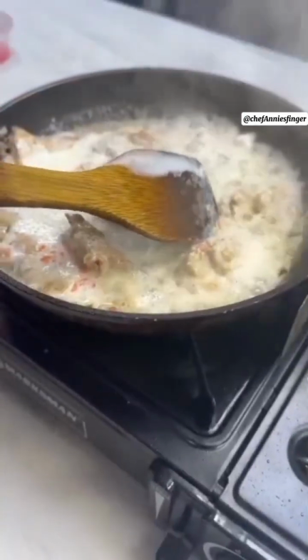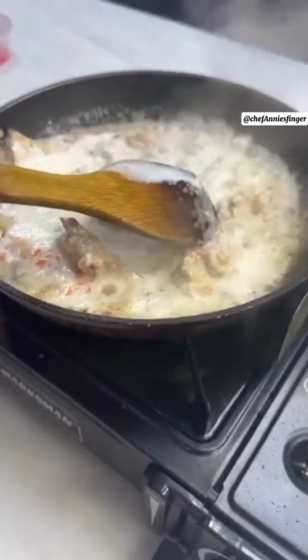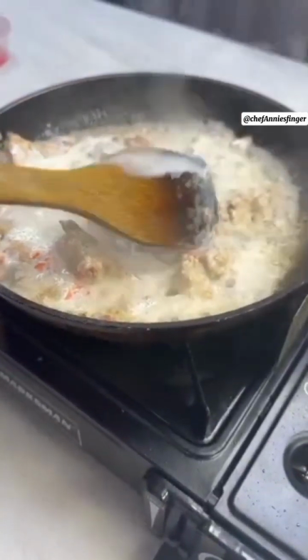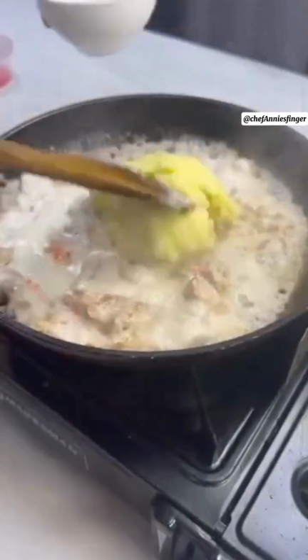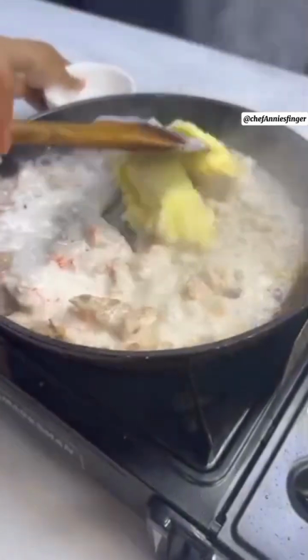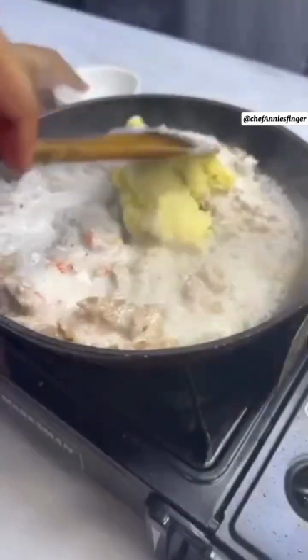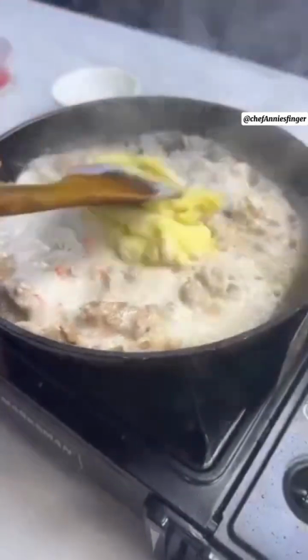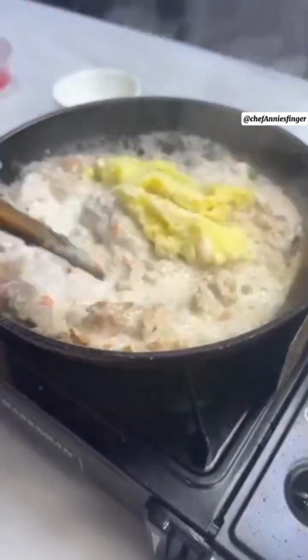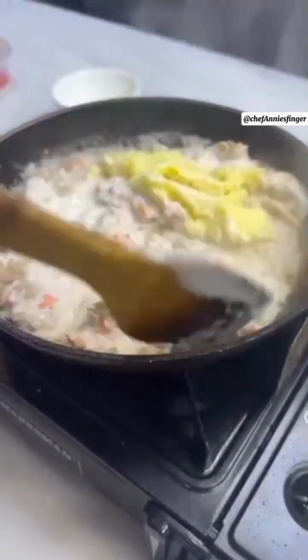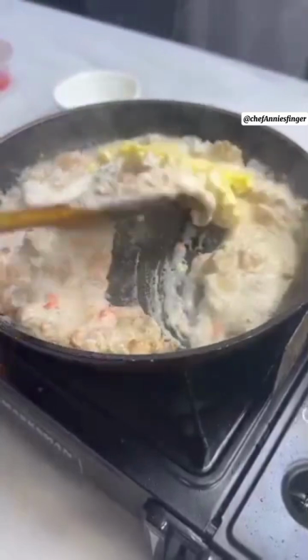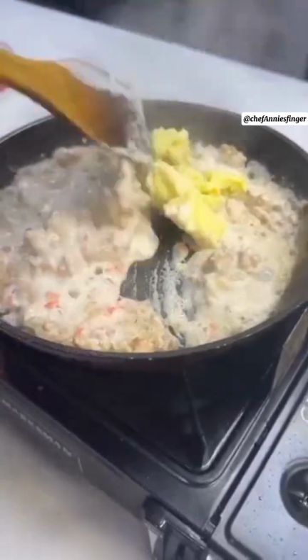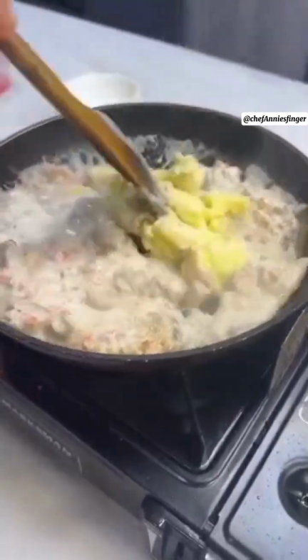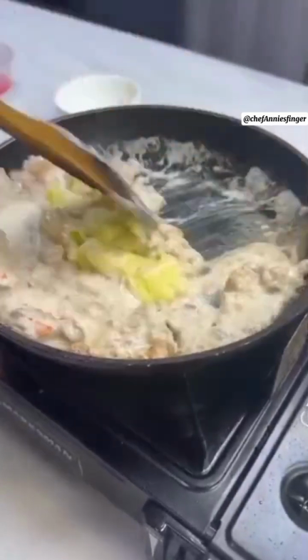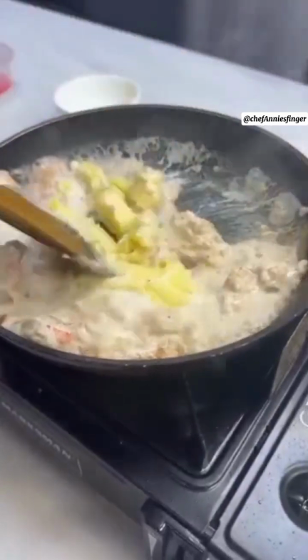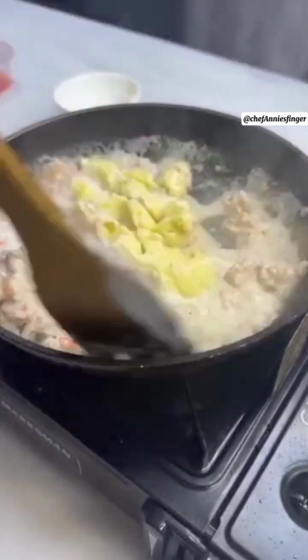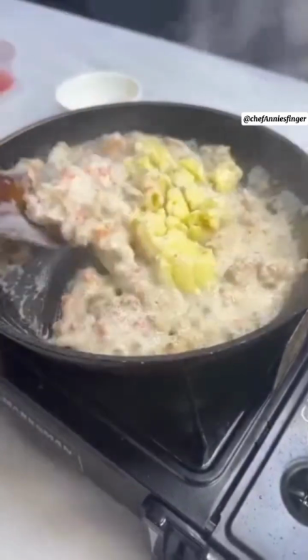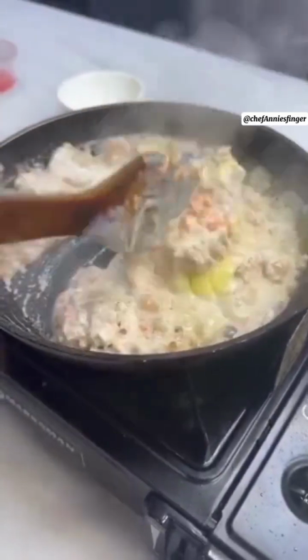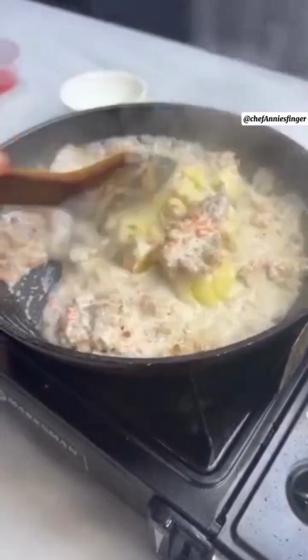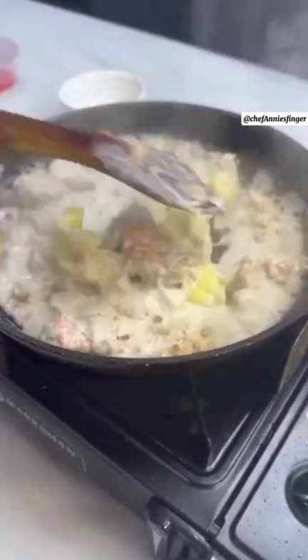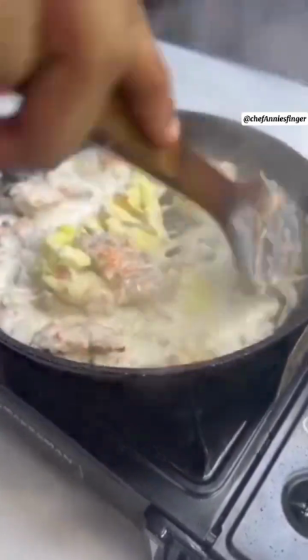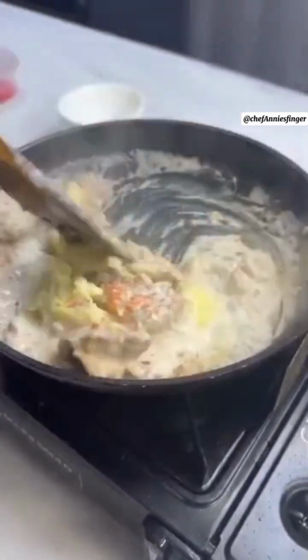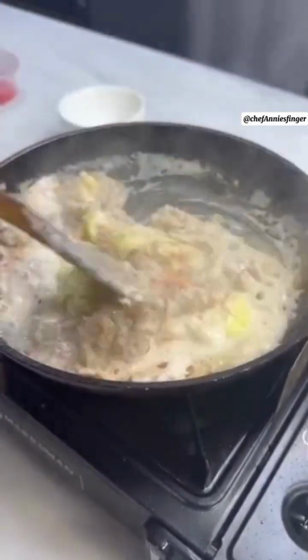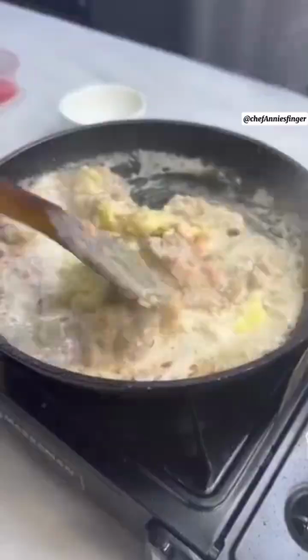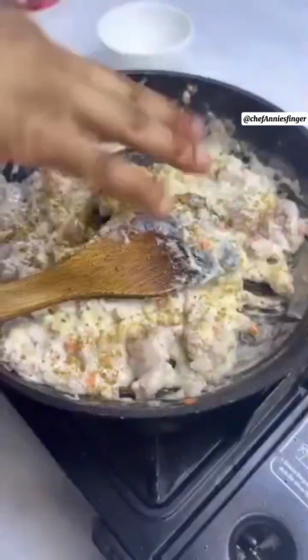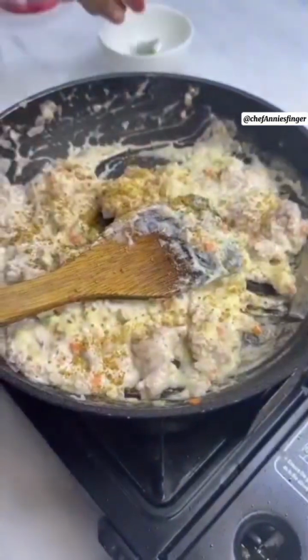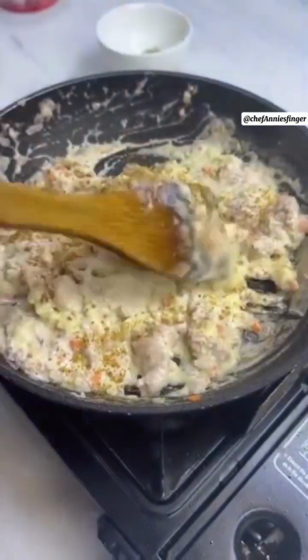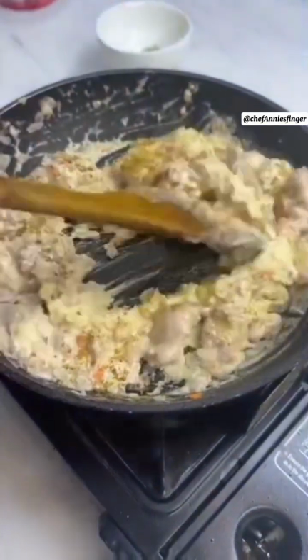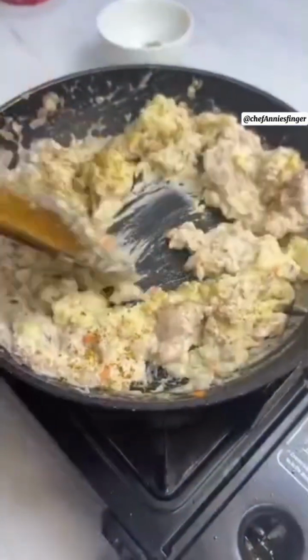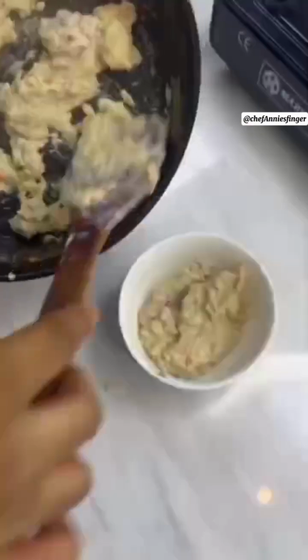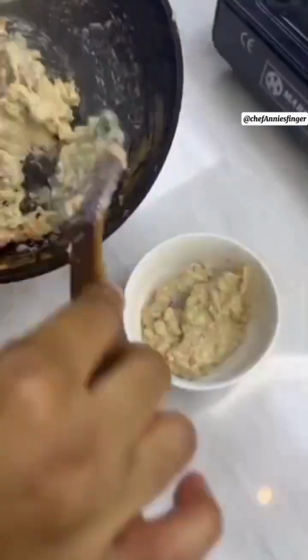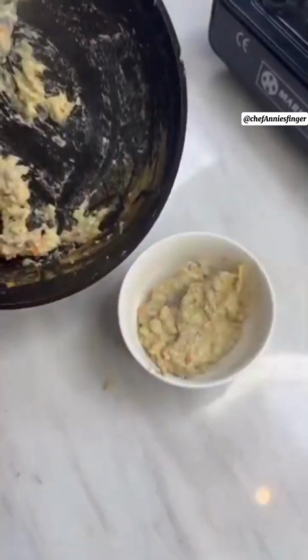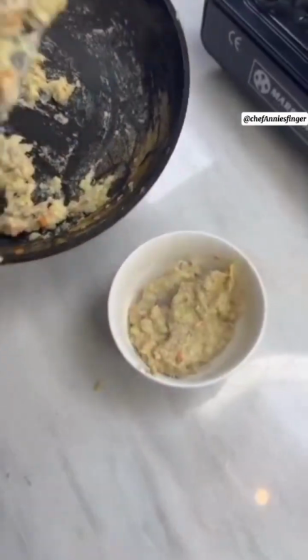Add your mashed cooked potatoes. Give it that togetherness and thickness. Add some seasoning, black pepper, and seasoning salt.